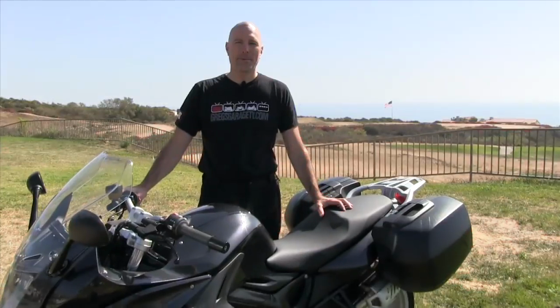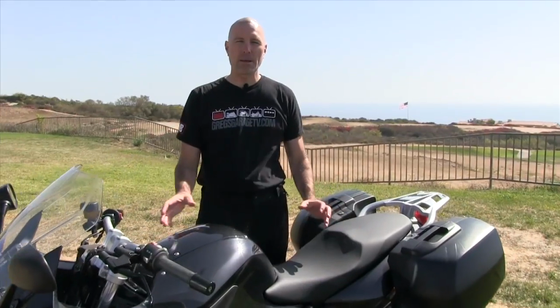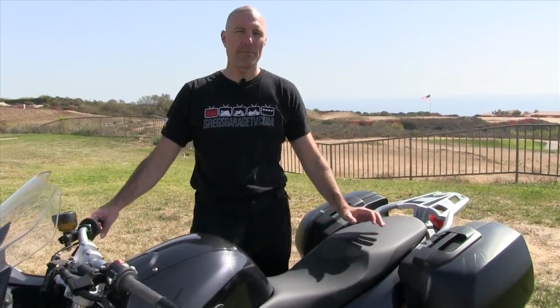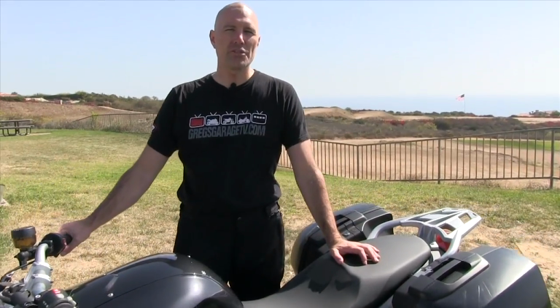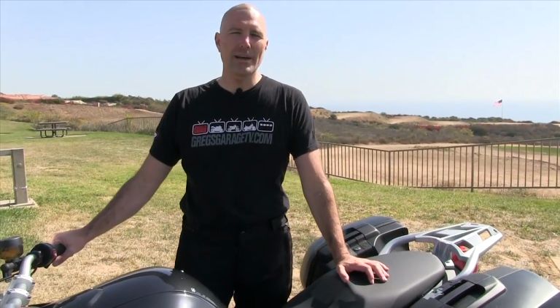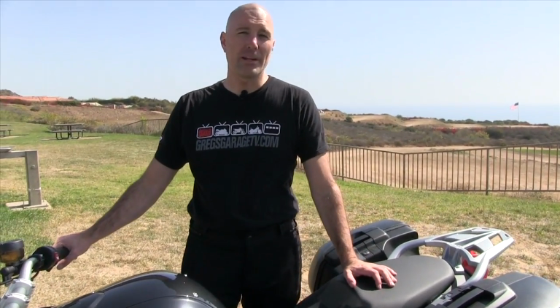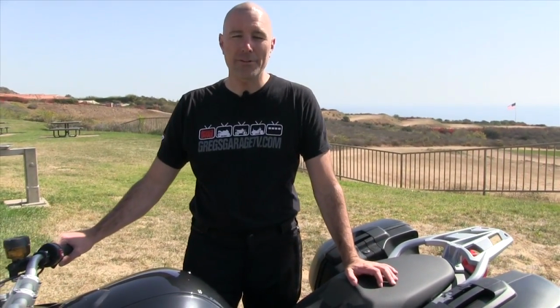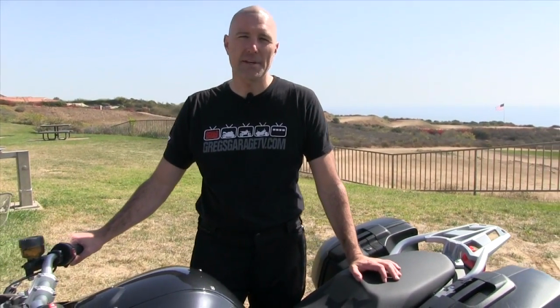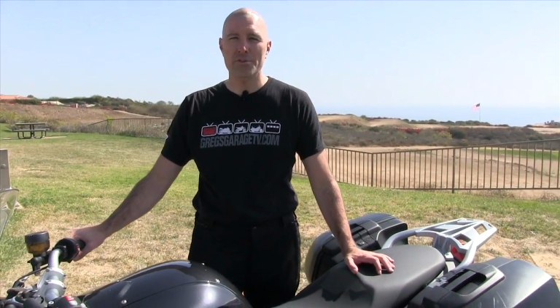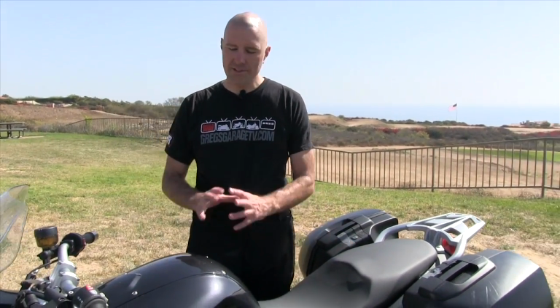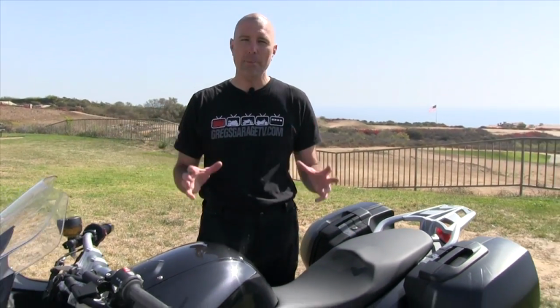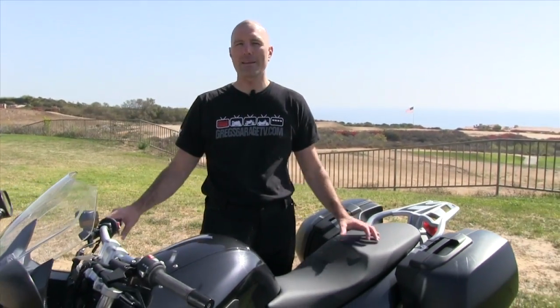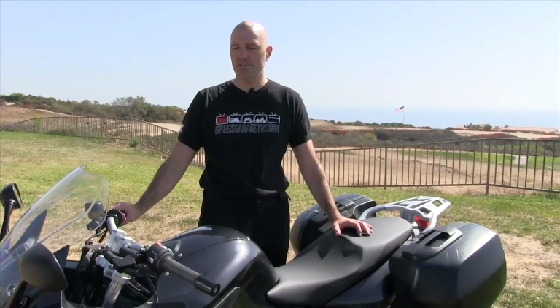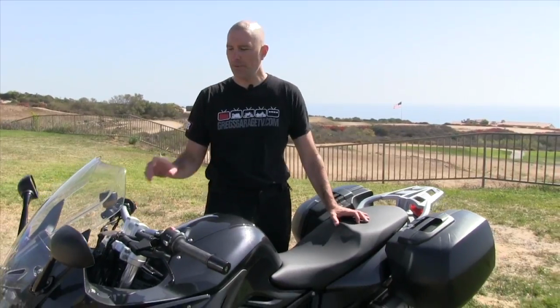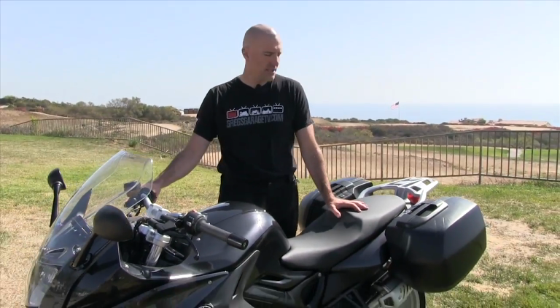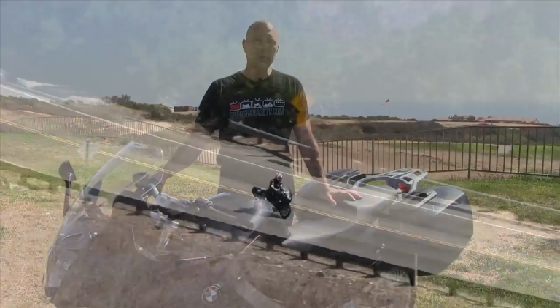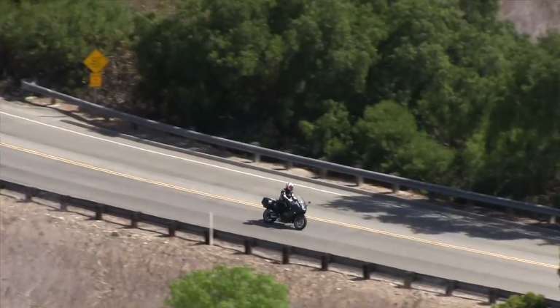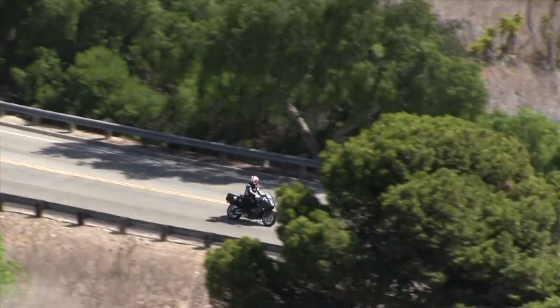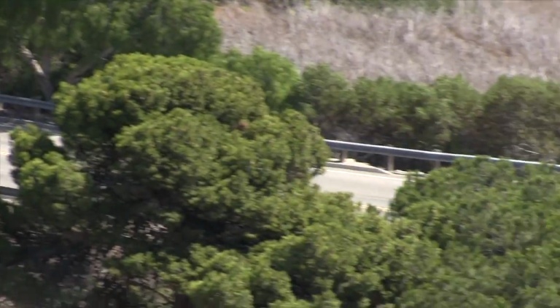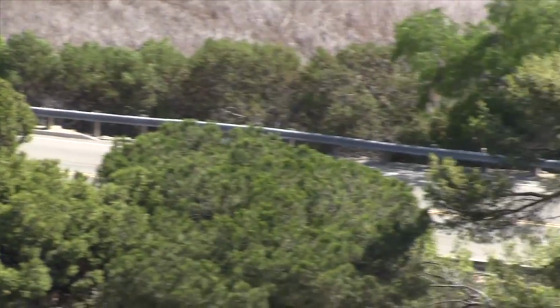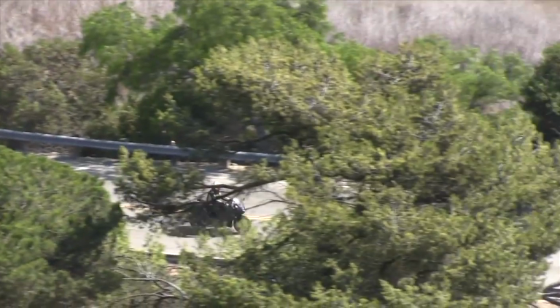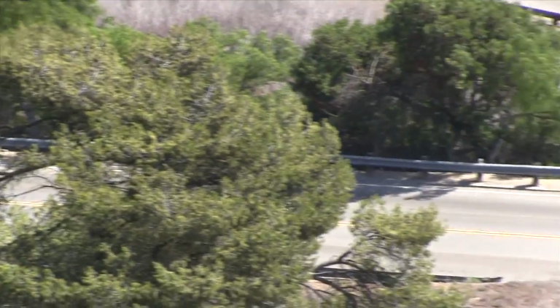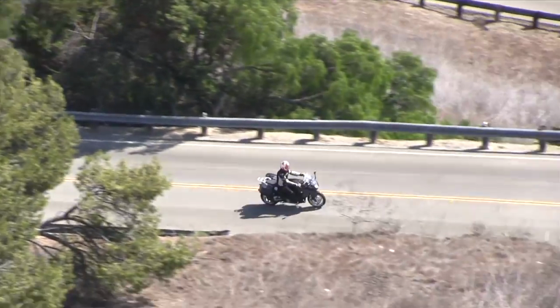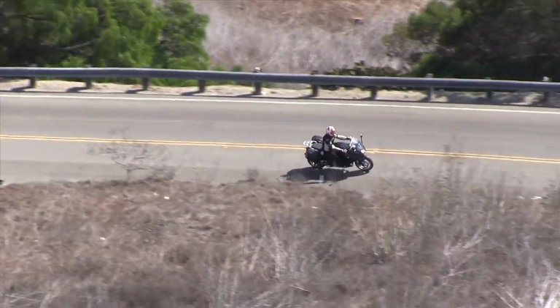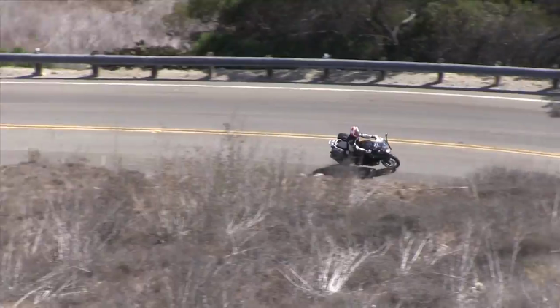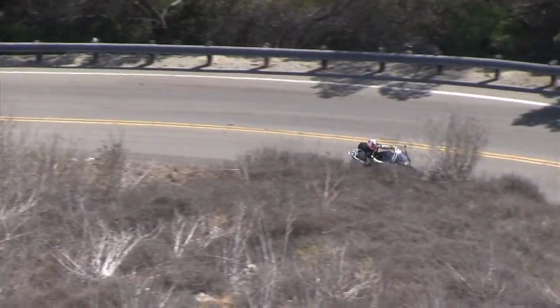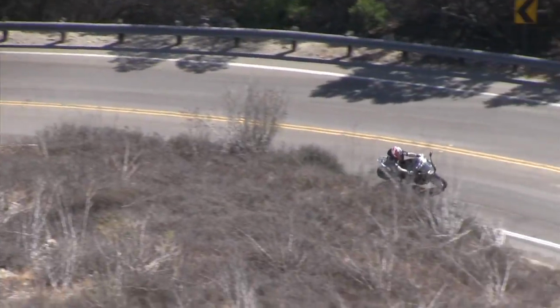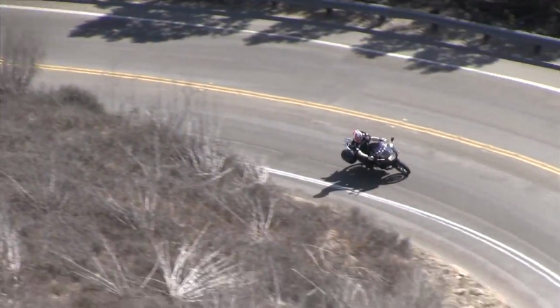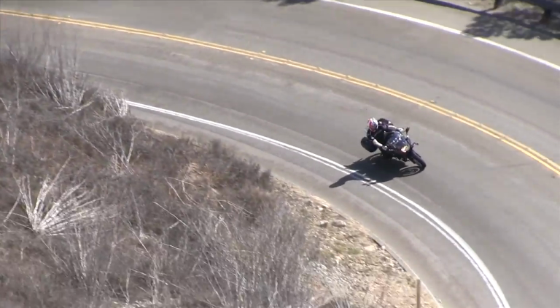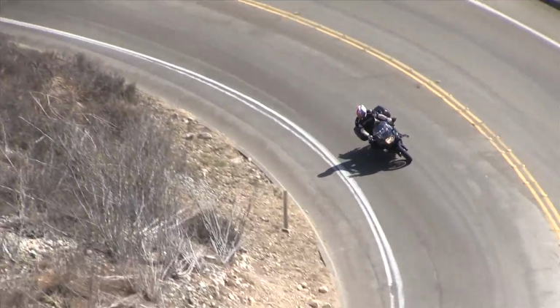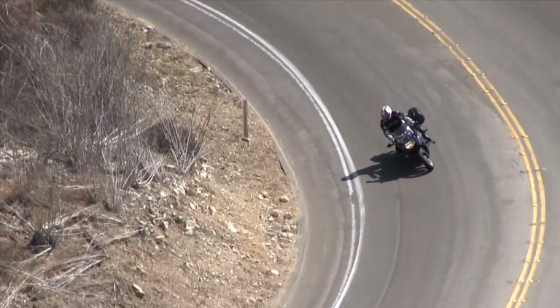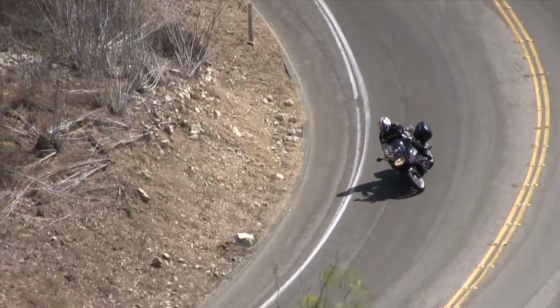There's the BMW F800 GT. Now that you're intimate with all the details of the motorcycle, let's talk about the riding impressions. The last couple hours I've been bombing around Southern California on some really tight, twisty roads. Got into the city a bit, so I had stop and go. Got a very good feel for this motorcycle.